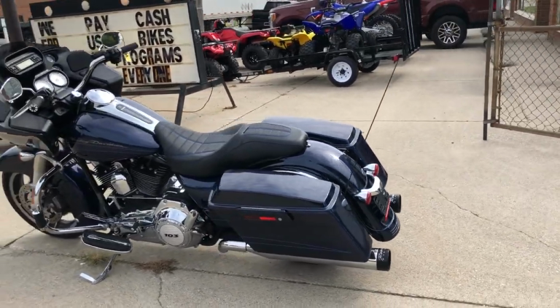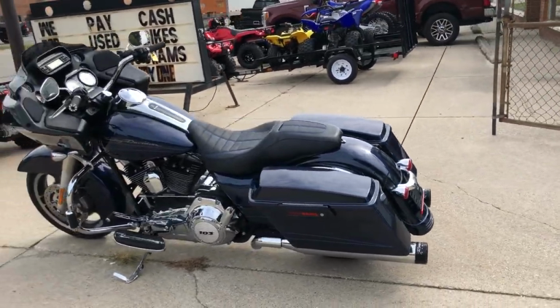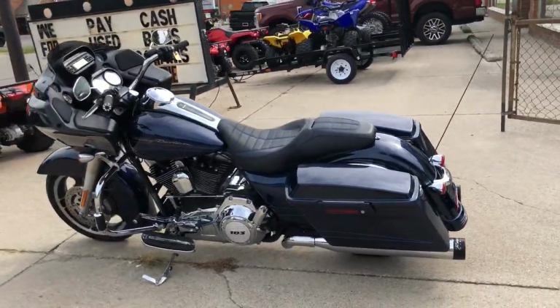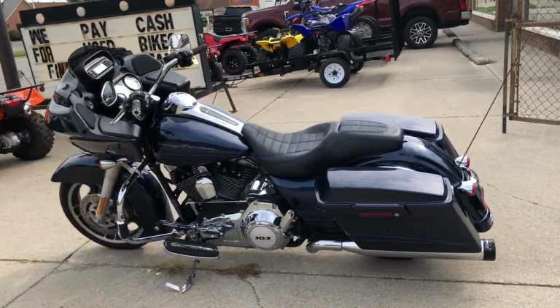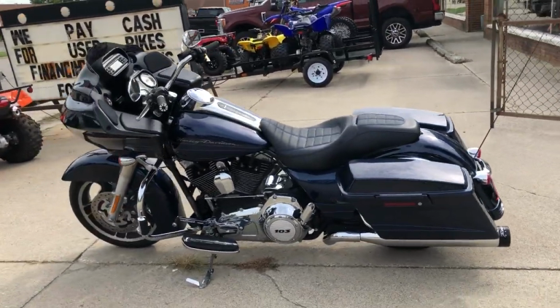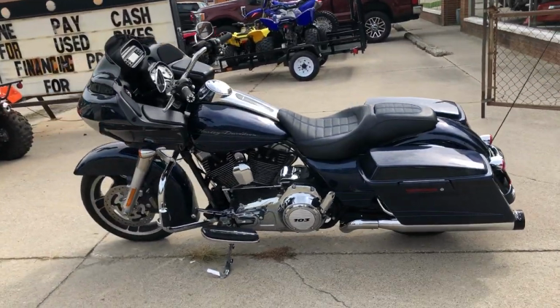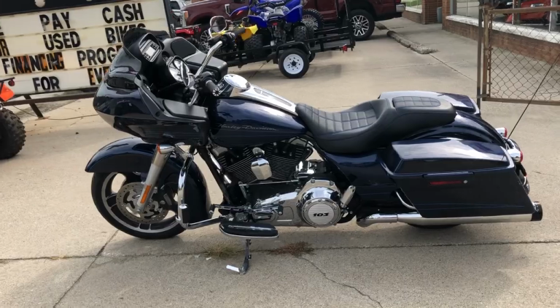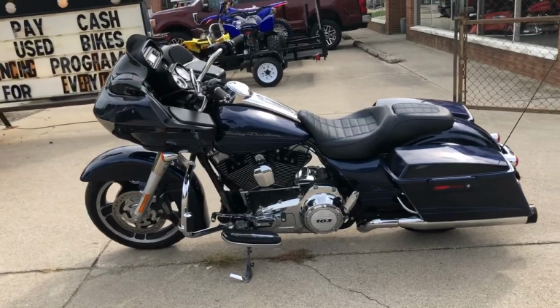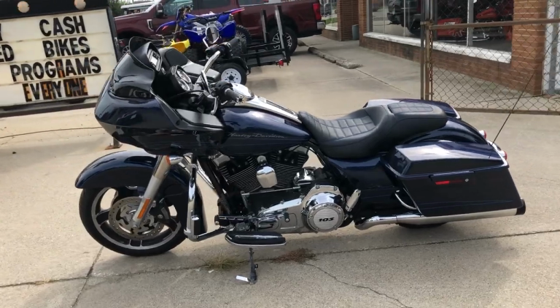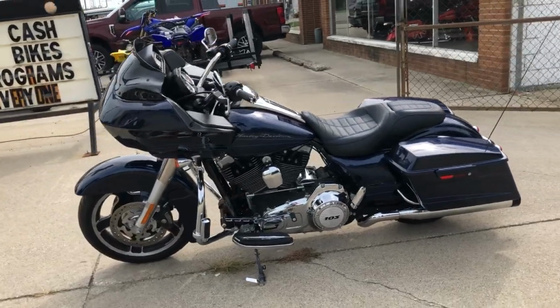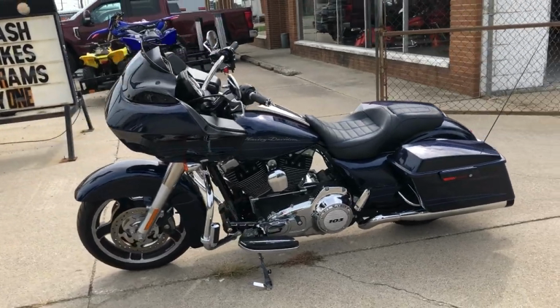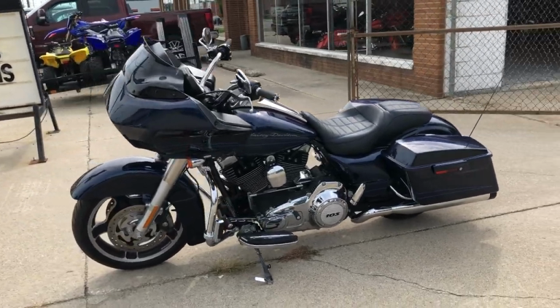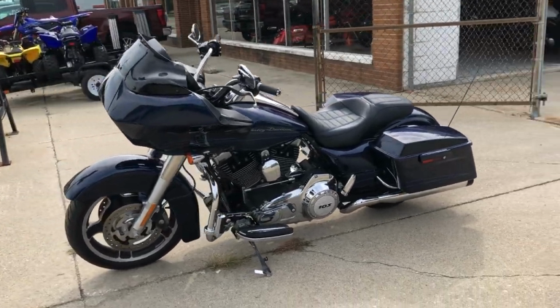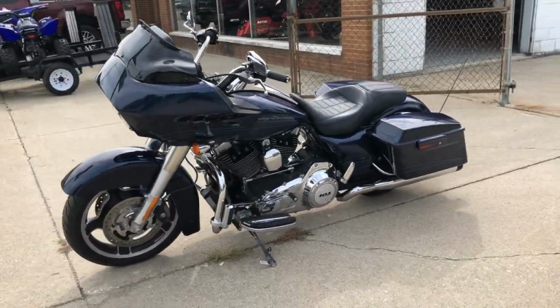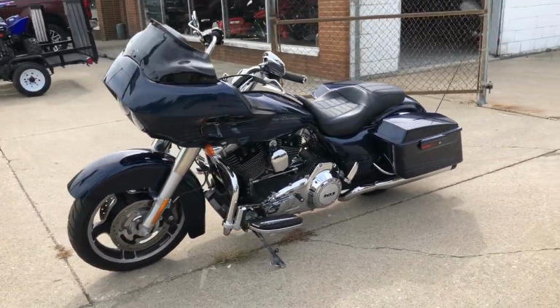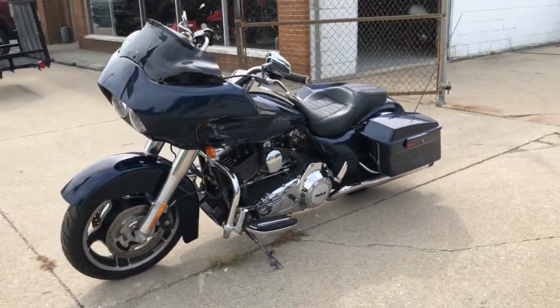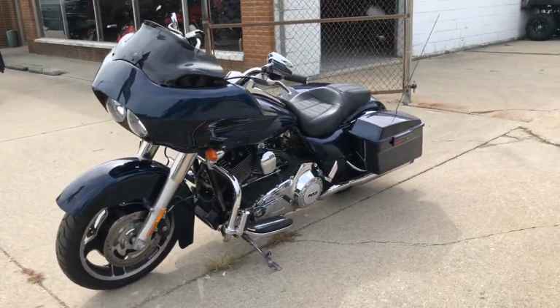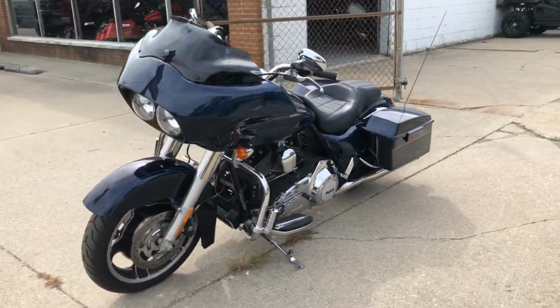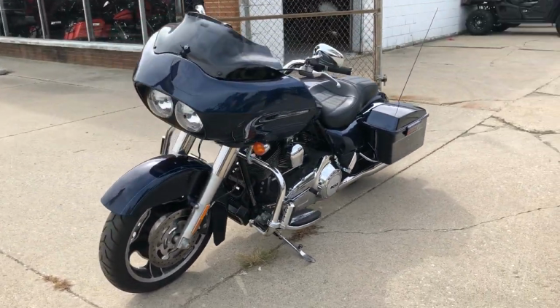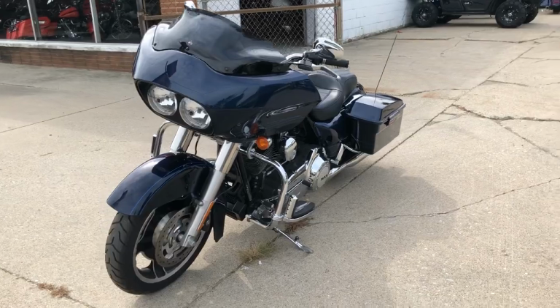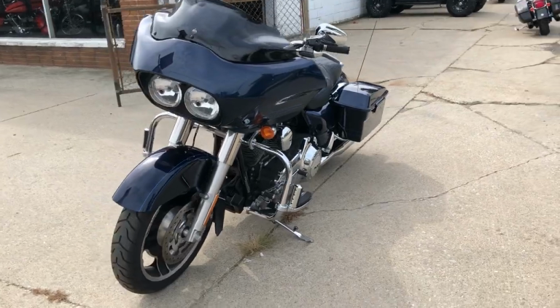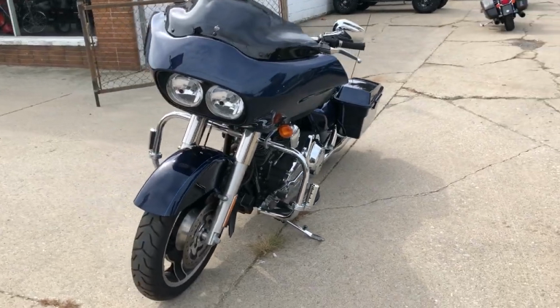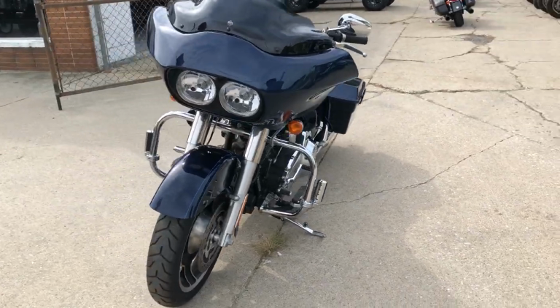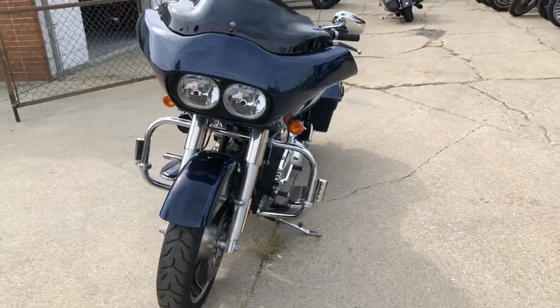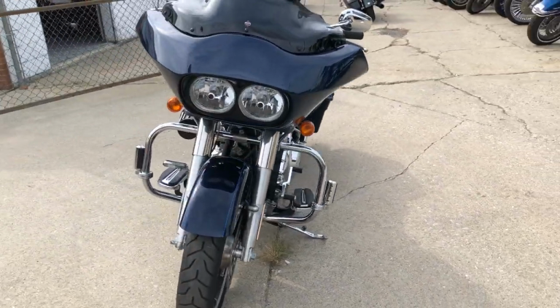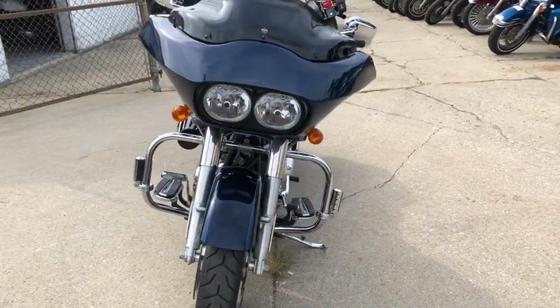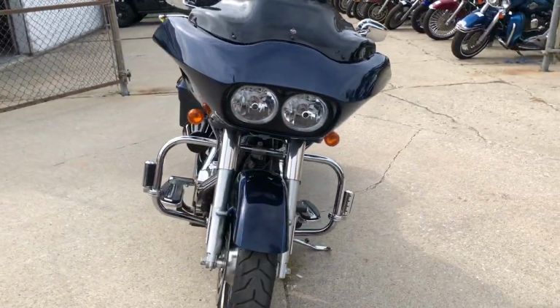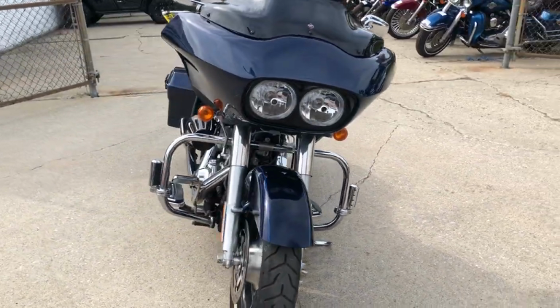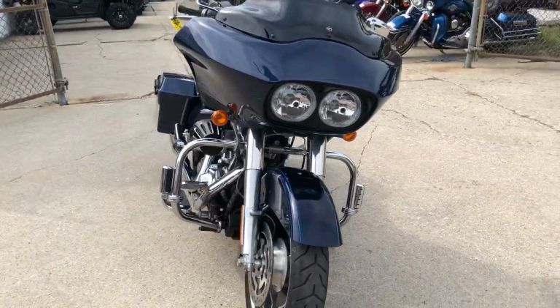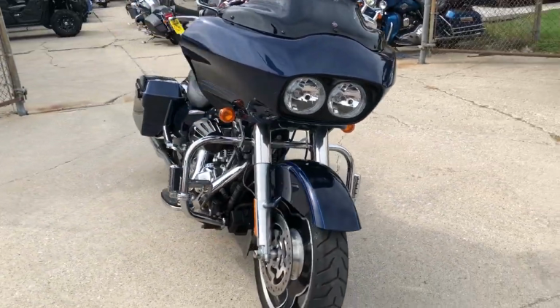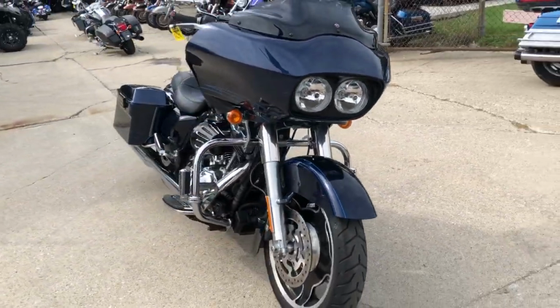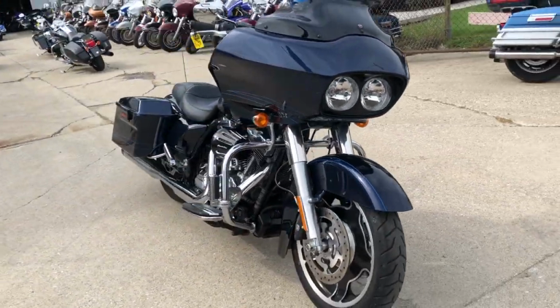It's got that big blue pearl paint that shines like new, all kinds of extras on this one — it really stands out from the crowd. It's got a custom seat, Screamin' Eagle intake, upgraded floorboards, upgraded lower controls, and a dual Reinhardt exhaust.